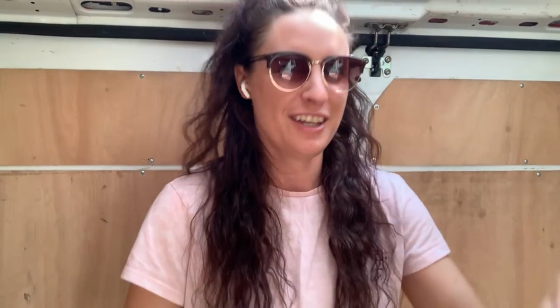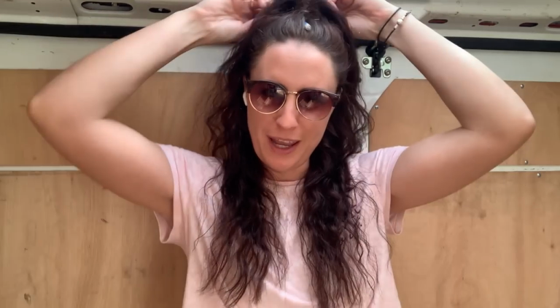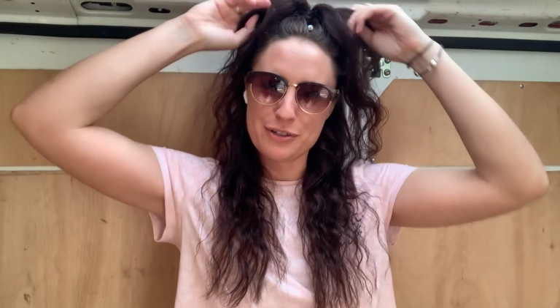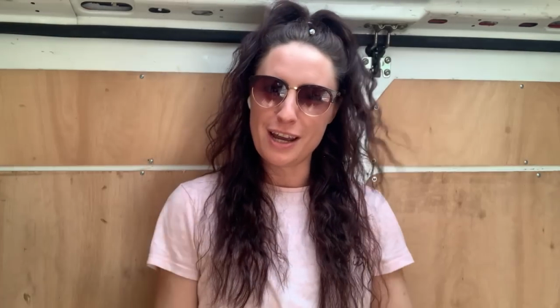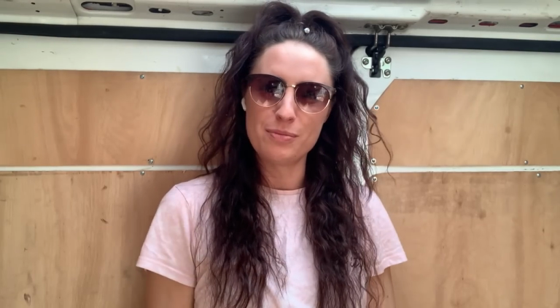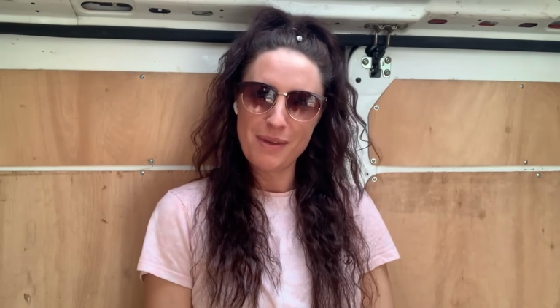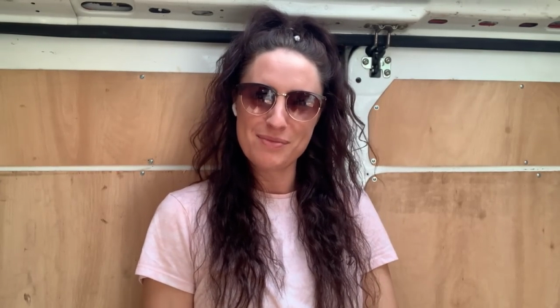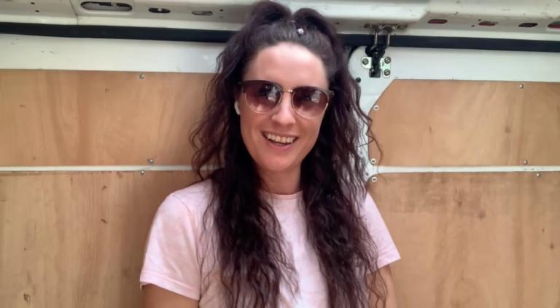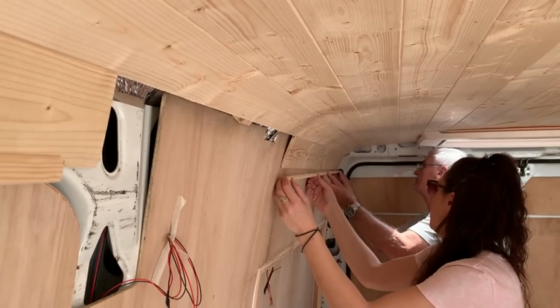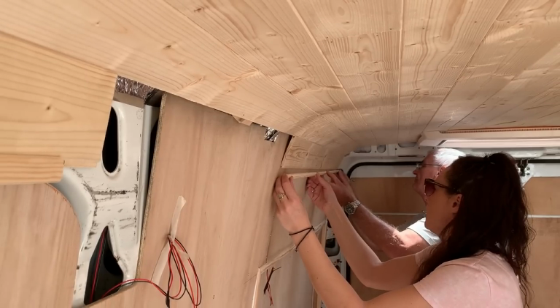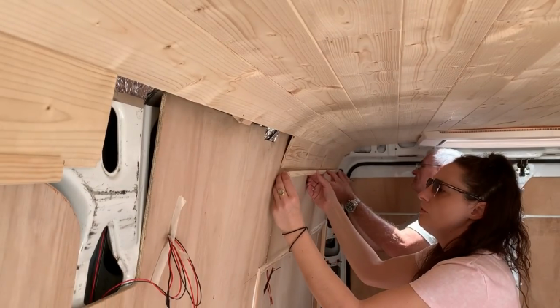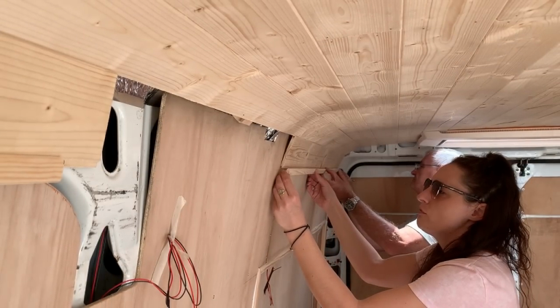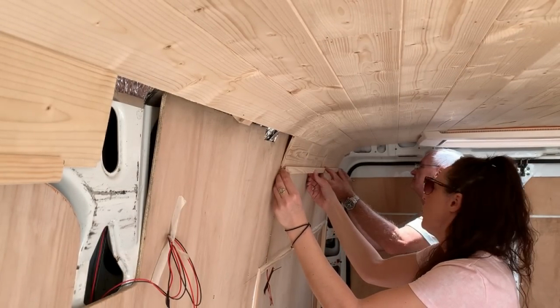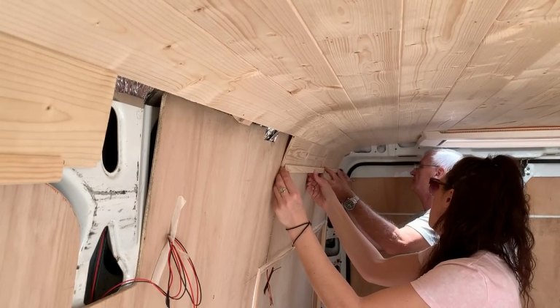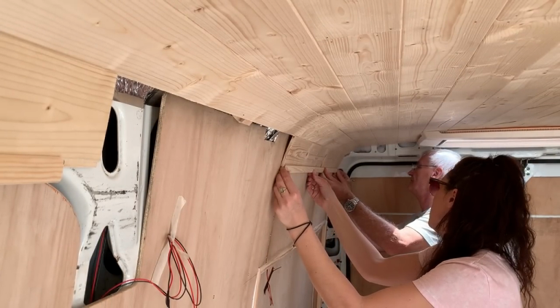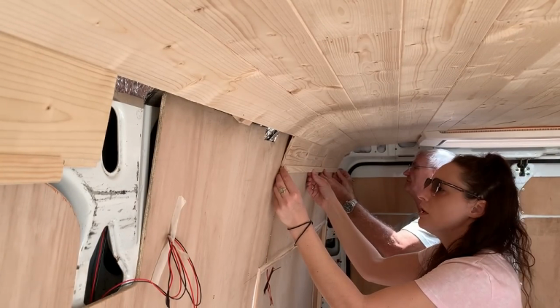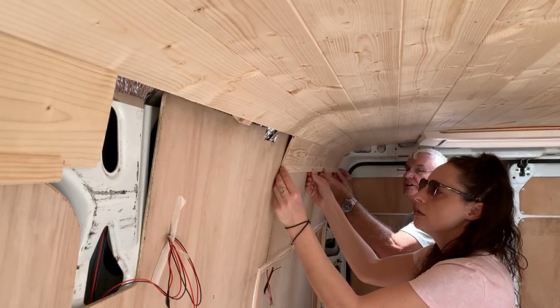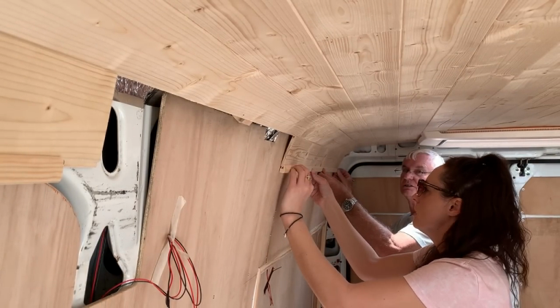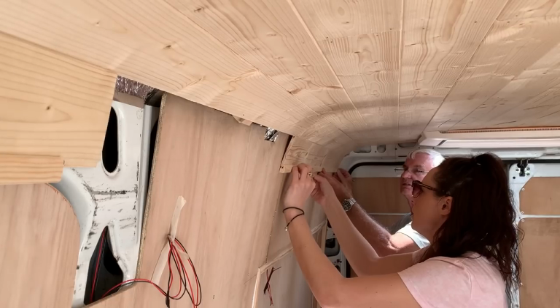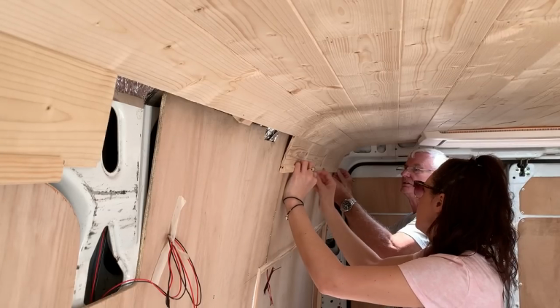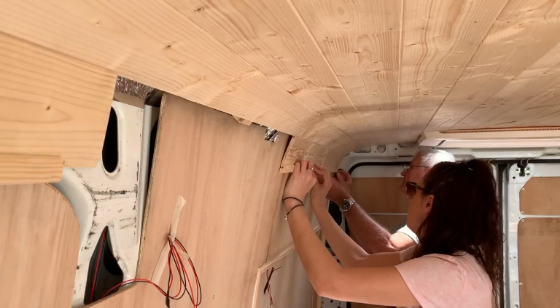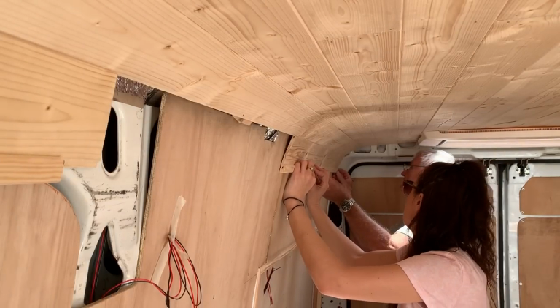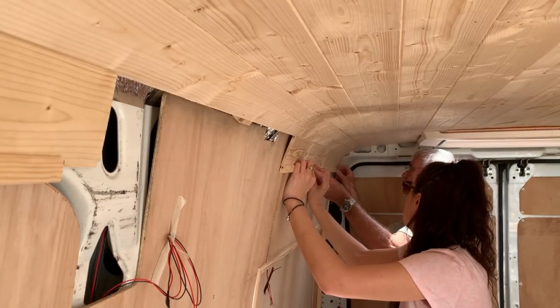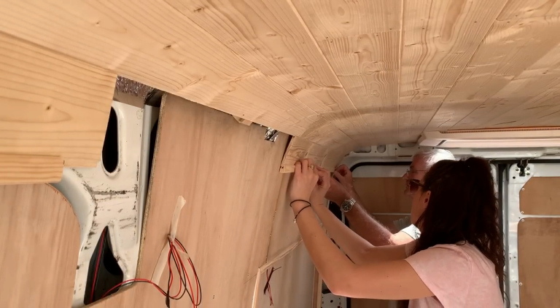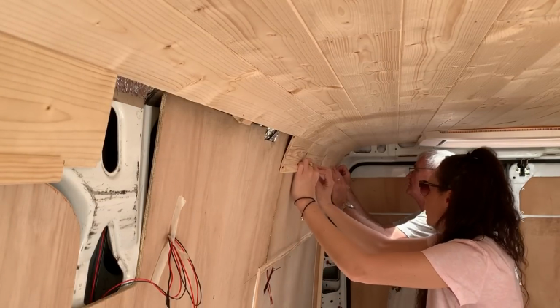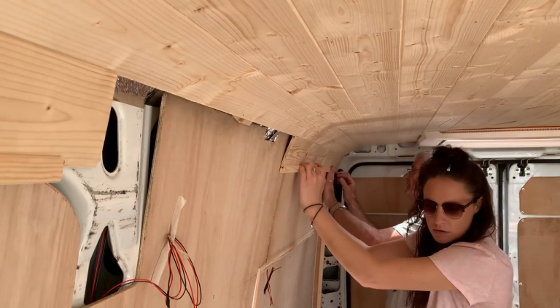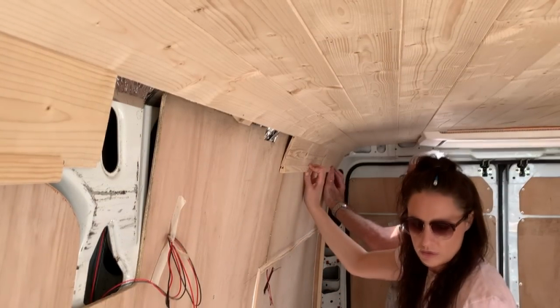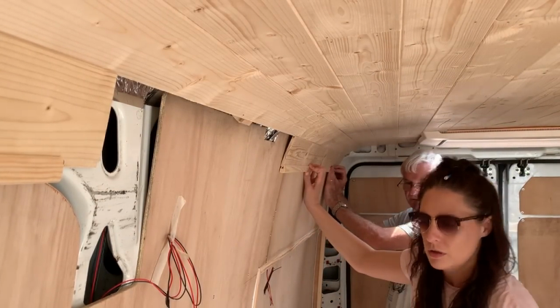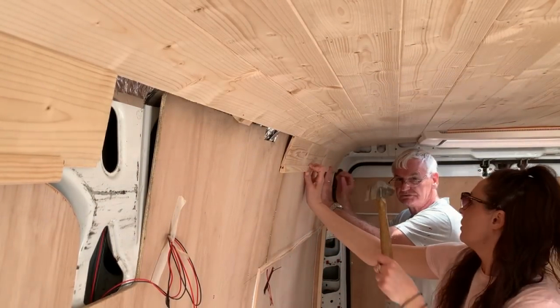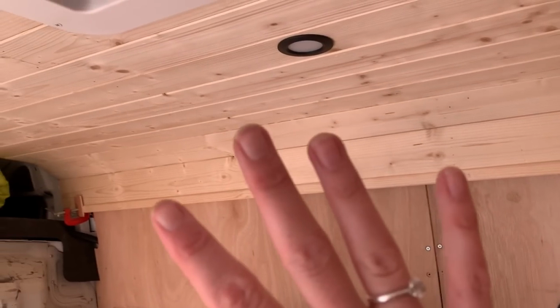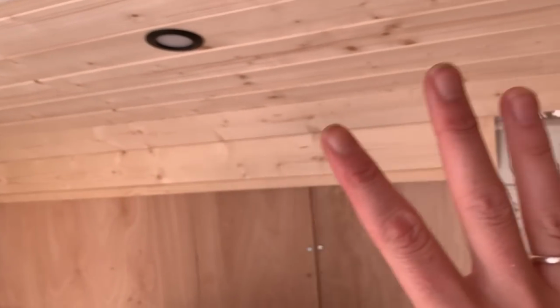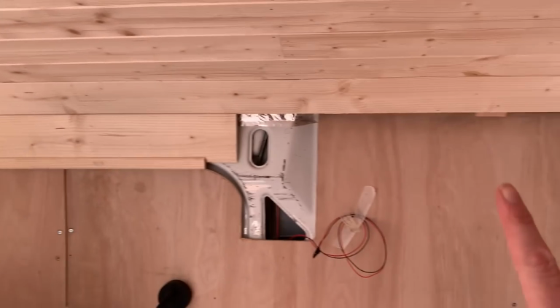You'd think we would get better as time went on, but we're still making that mistake. You want to go roll it on? Roll it on, roll it on — there we go. So that is the ceiling done.